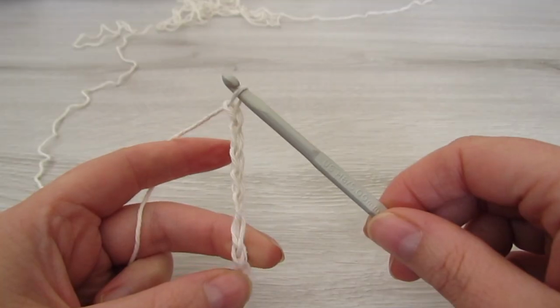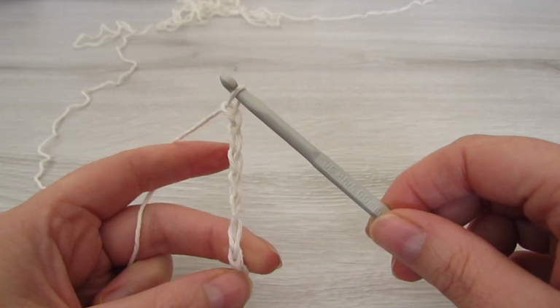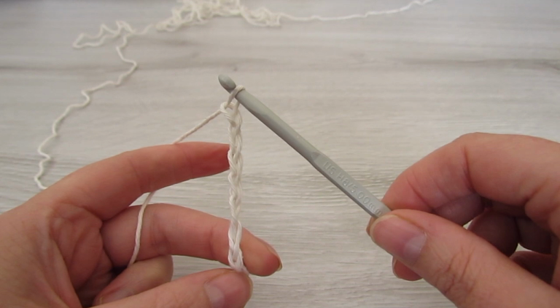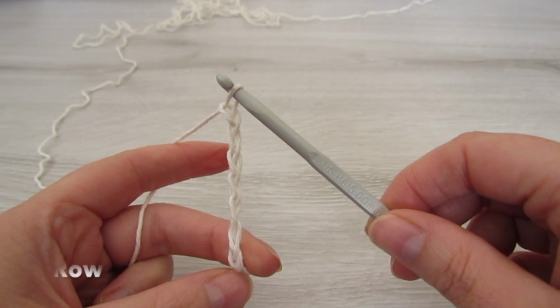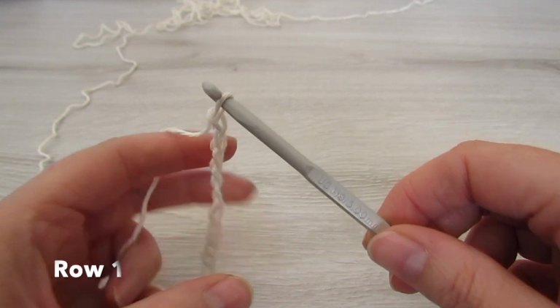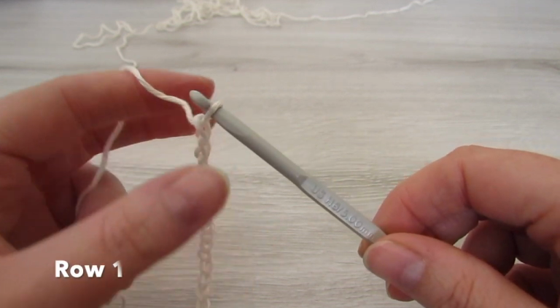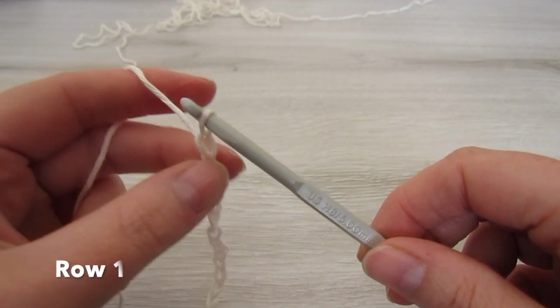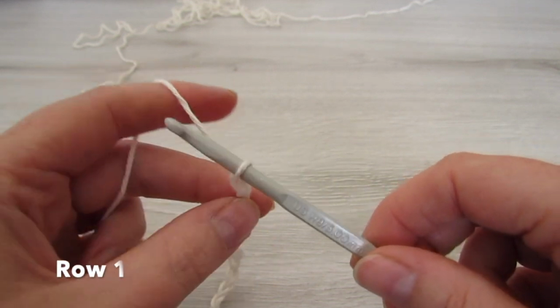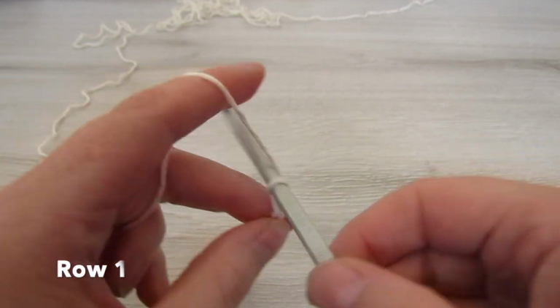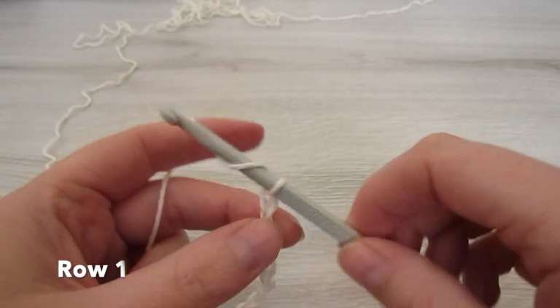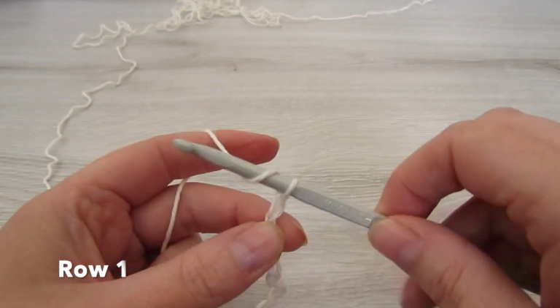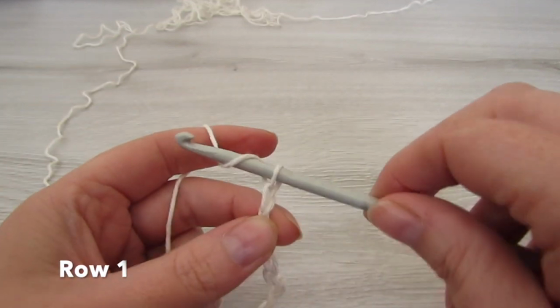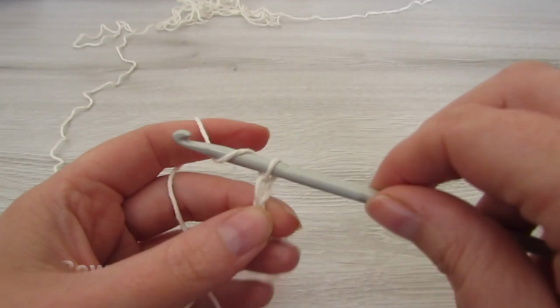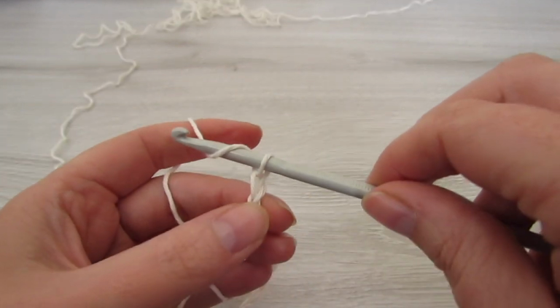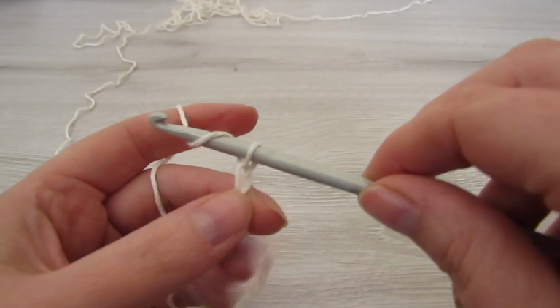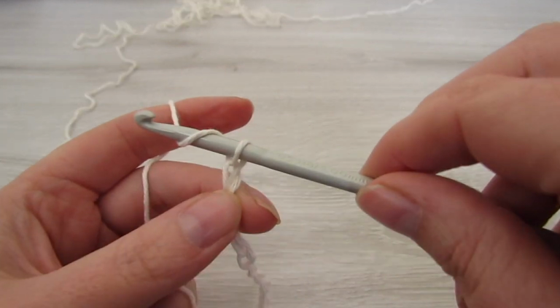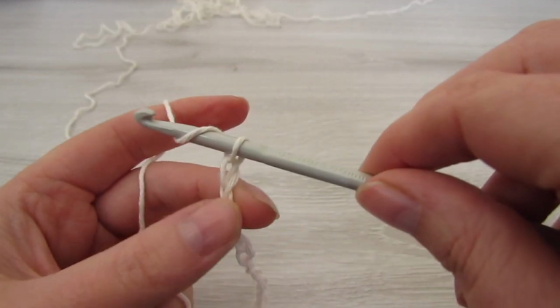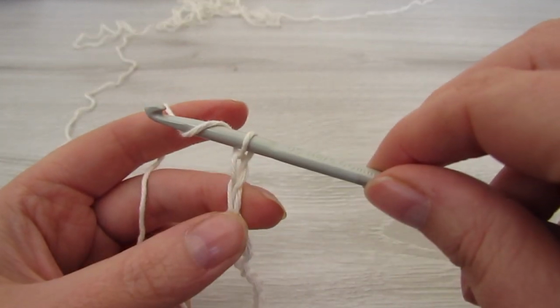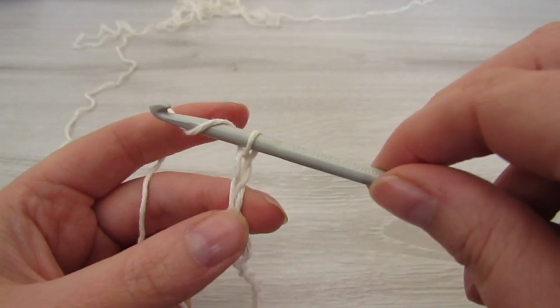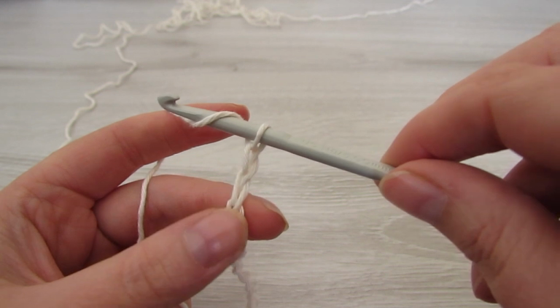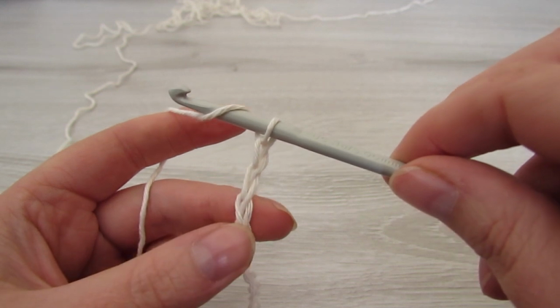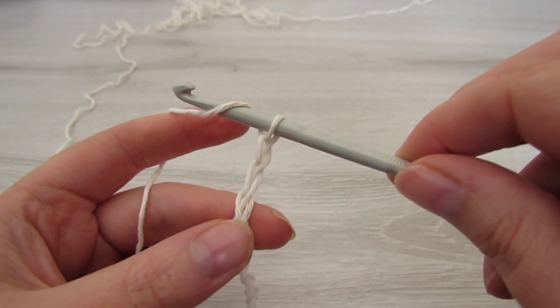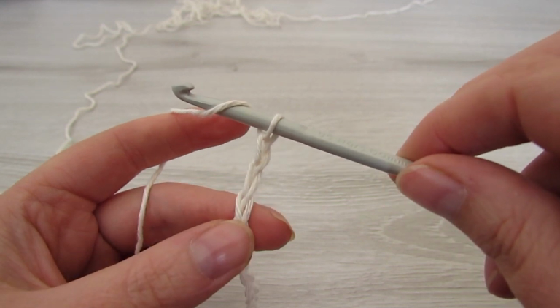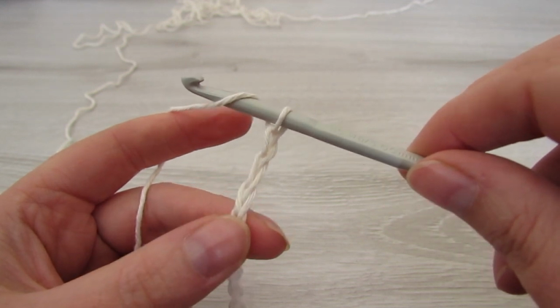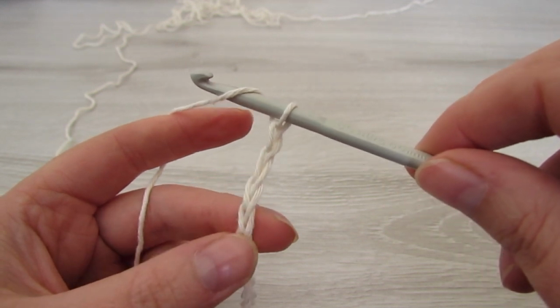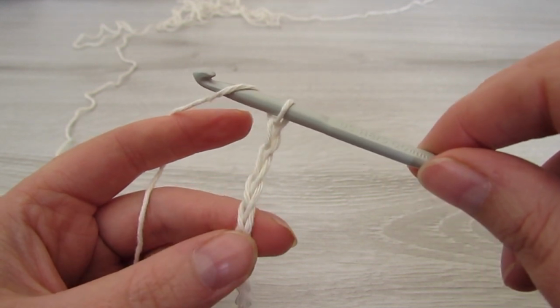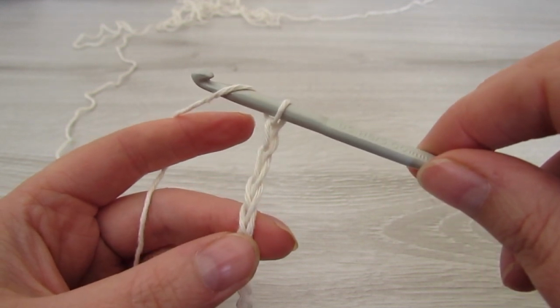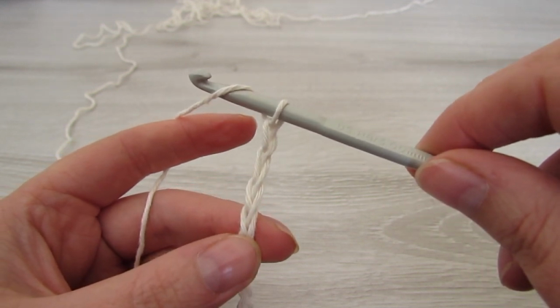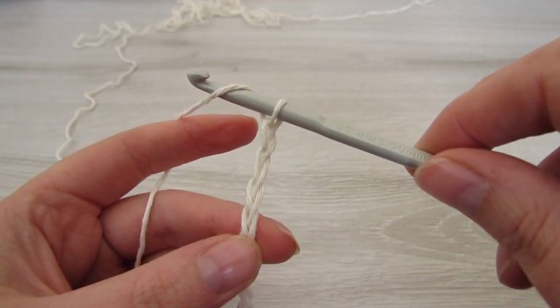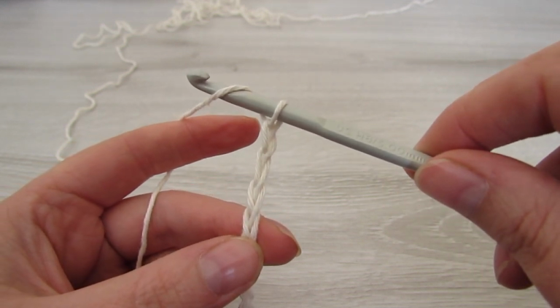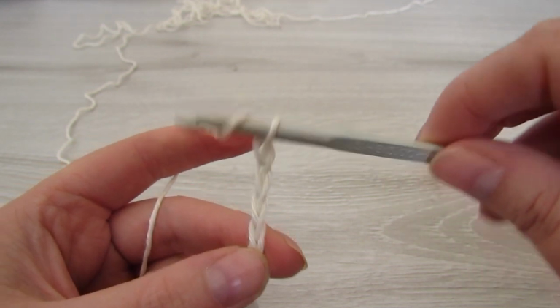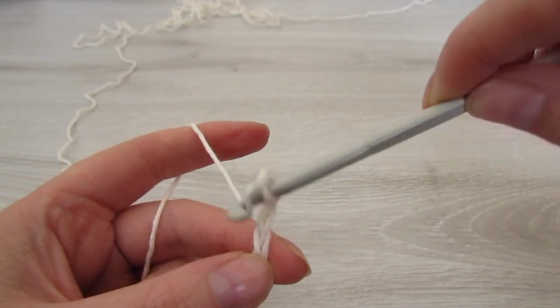For row 1, we're going to double crochet into the 4th chain from the hook, and then we're going to double crochet into each chain to the end.